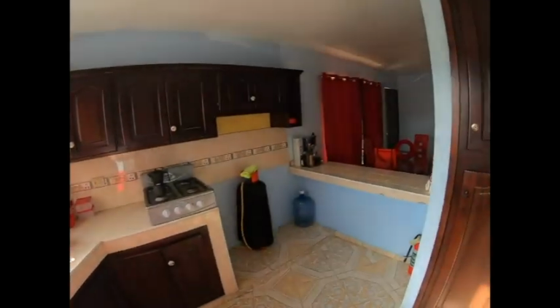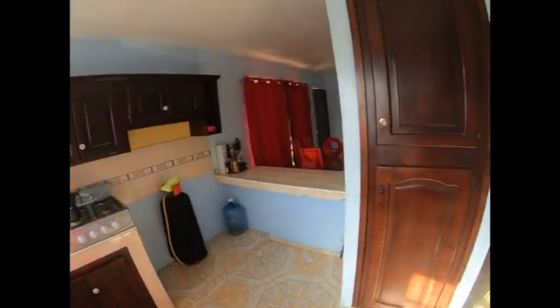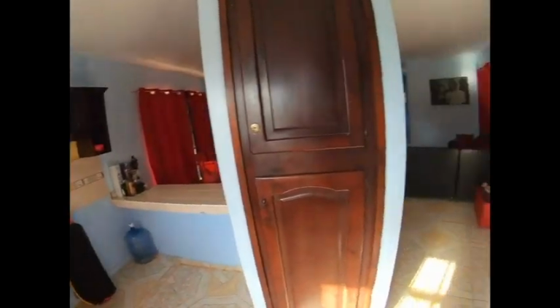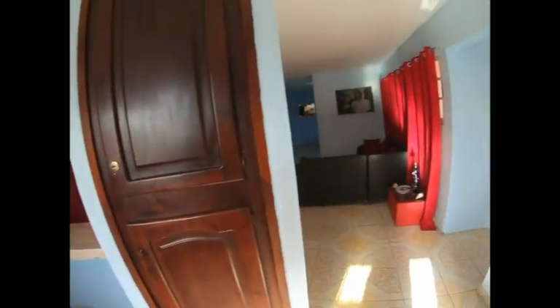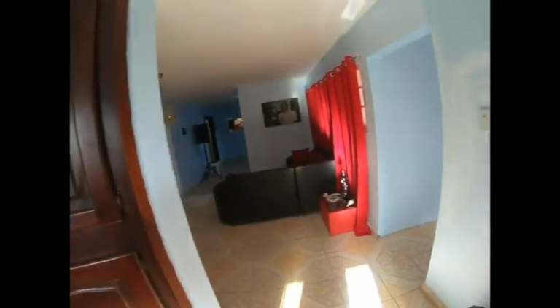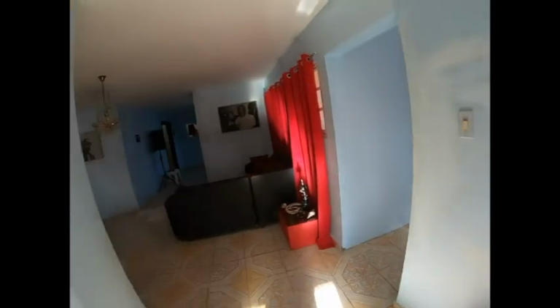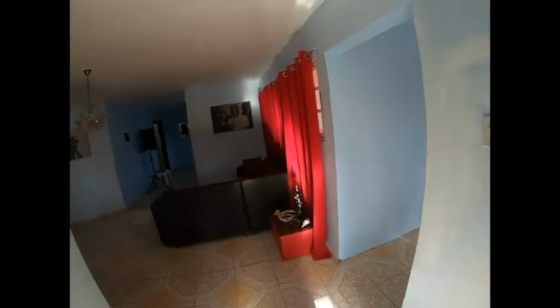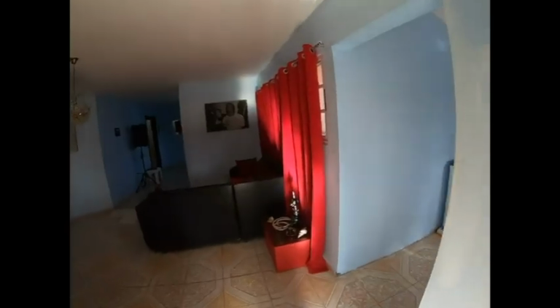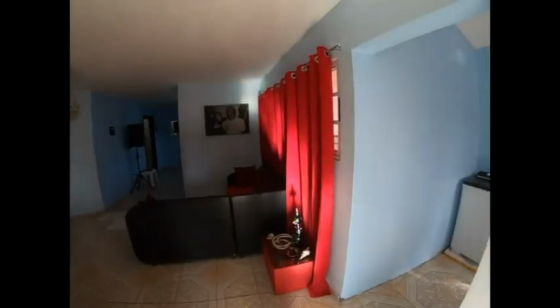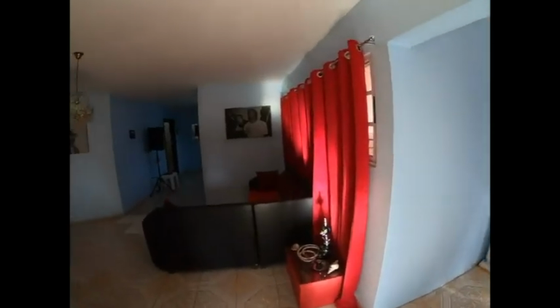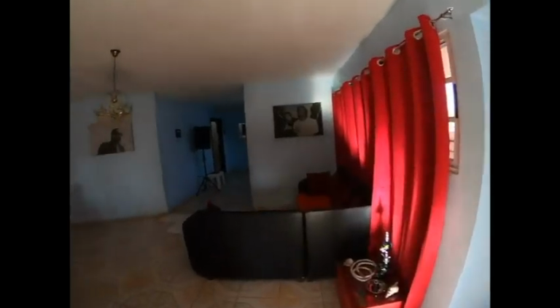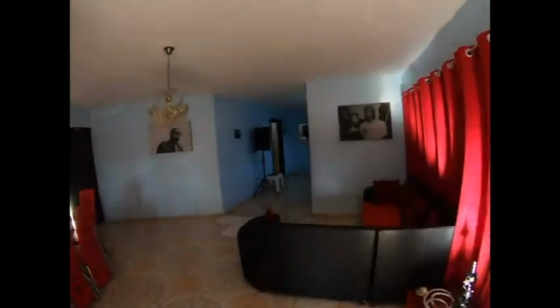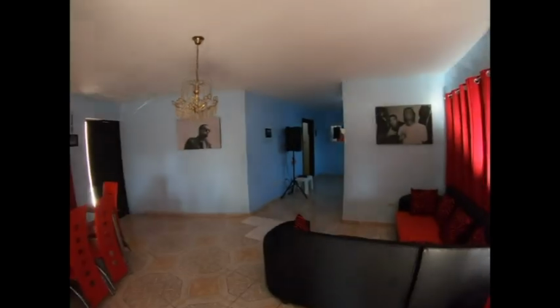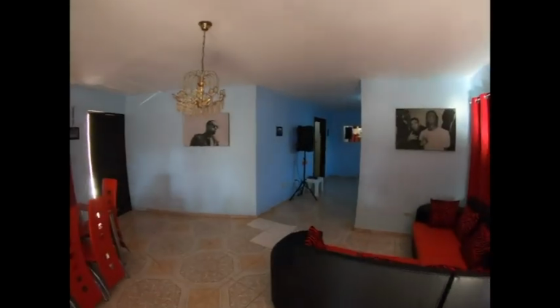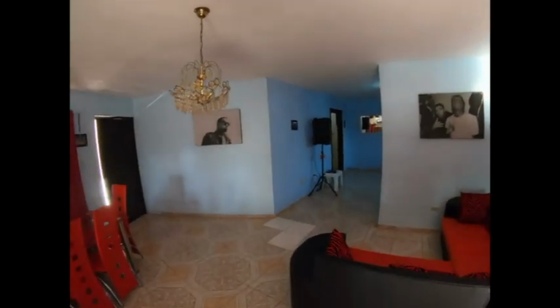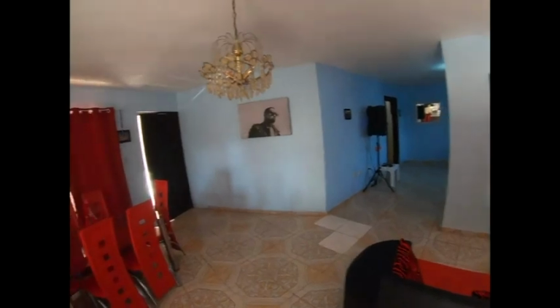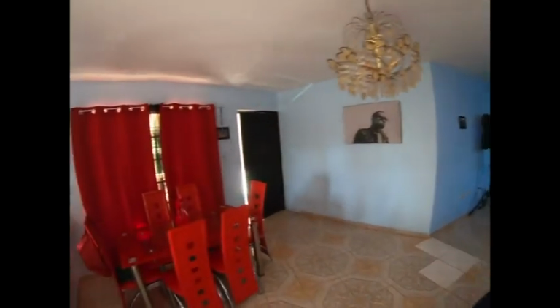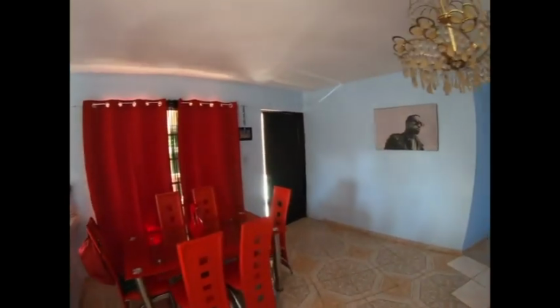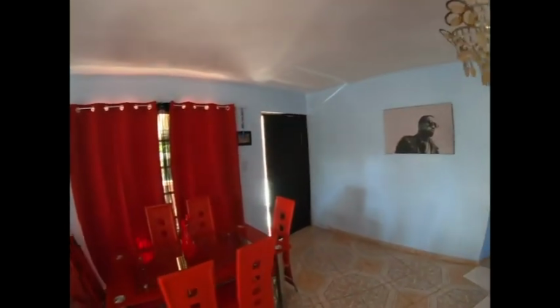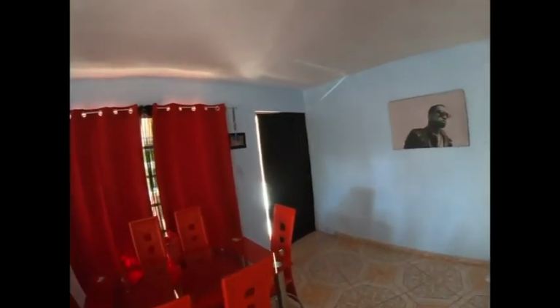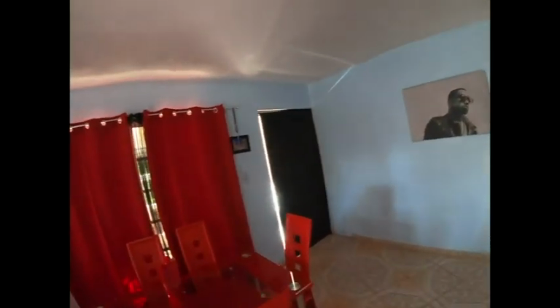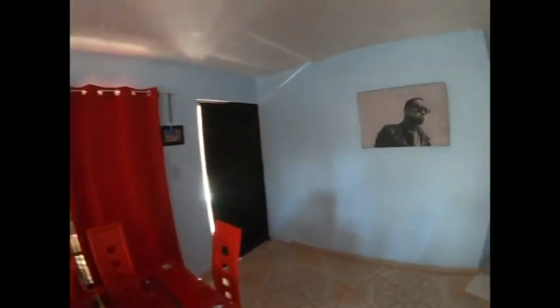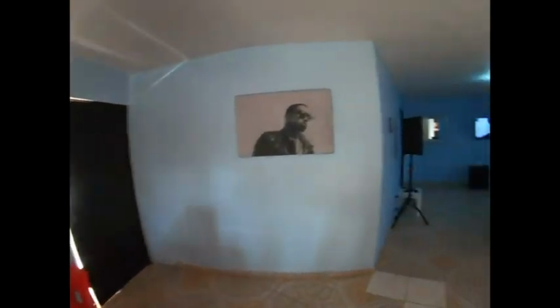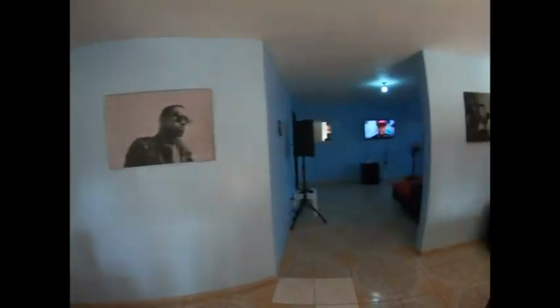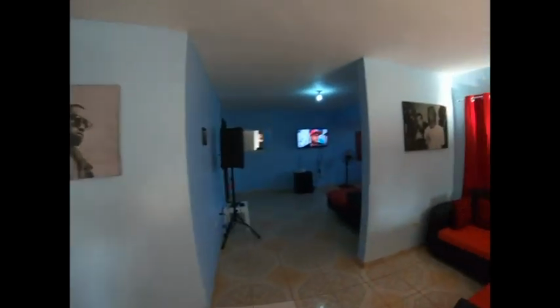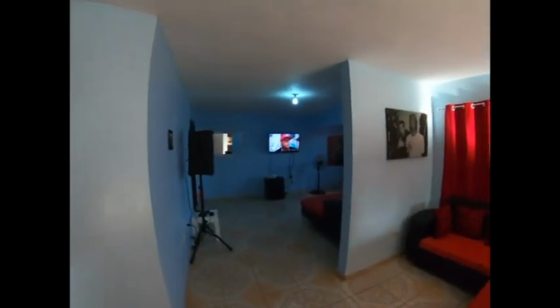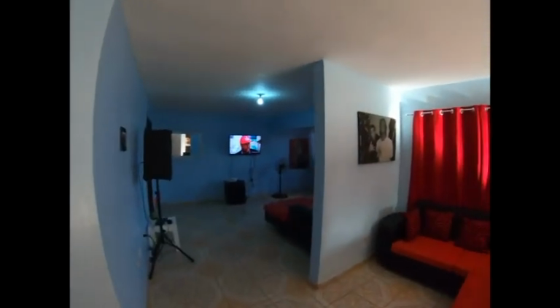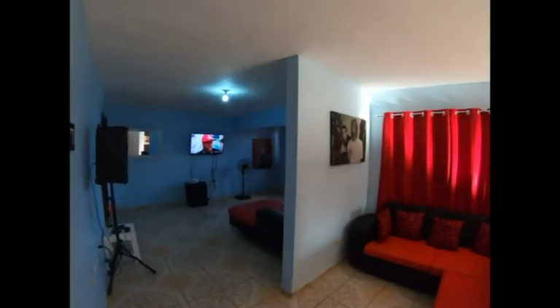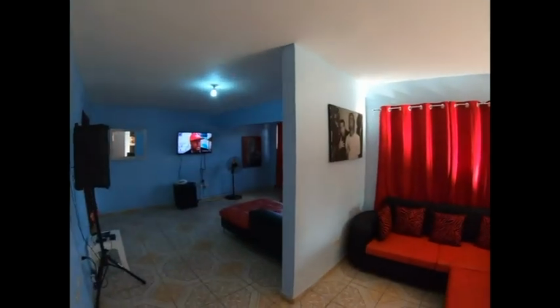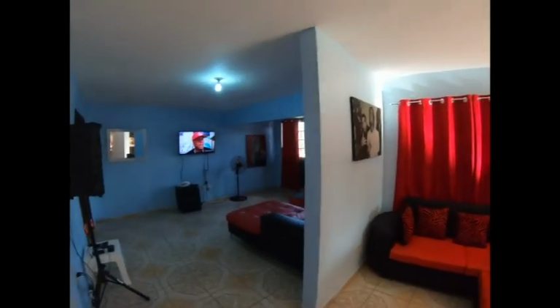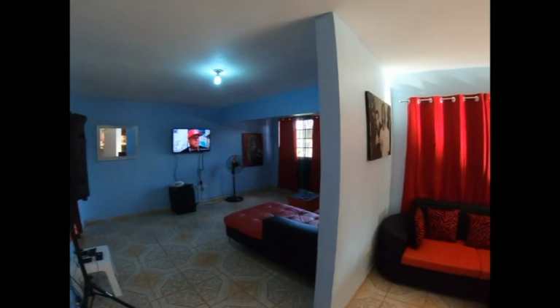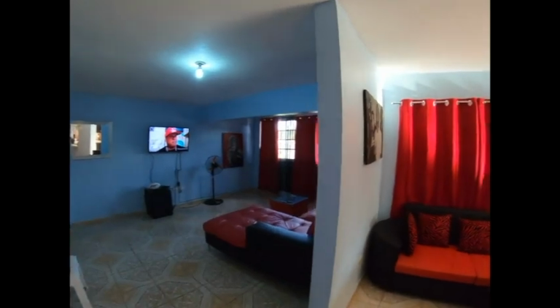Bars for security purposes, screens to keep the mosquitoes out. Every single window in this house - and I have a lot of windows - has bars and screens.